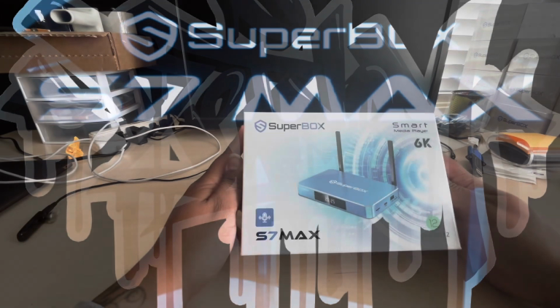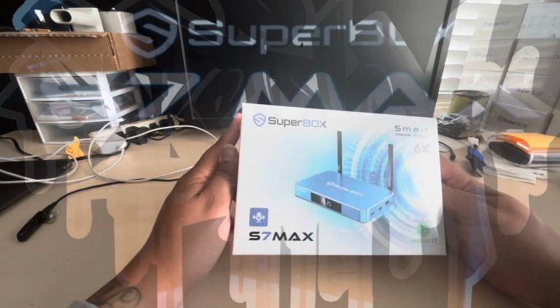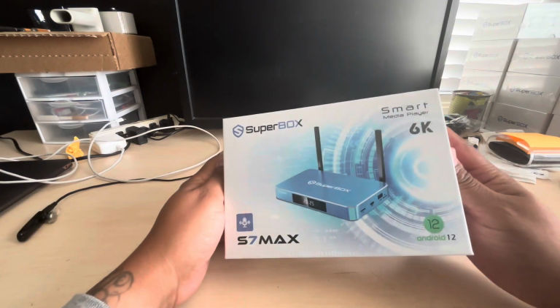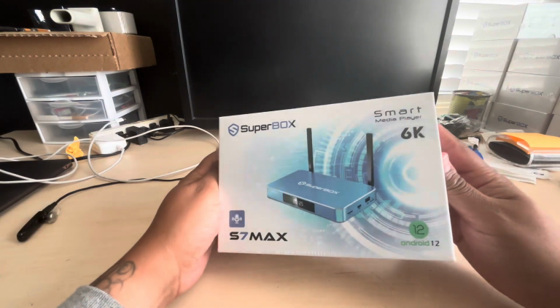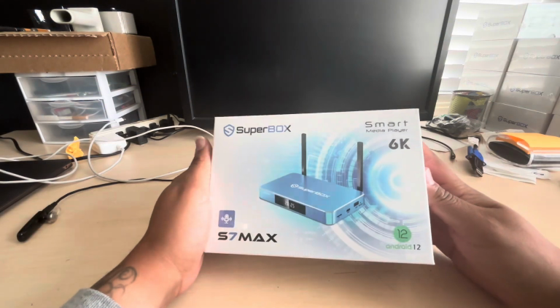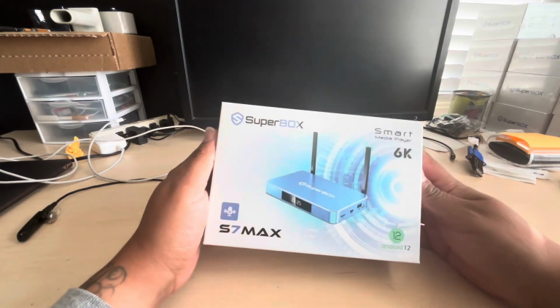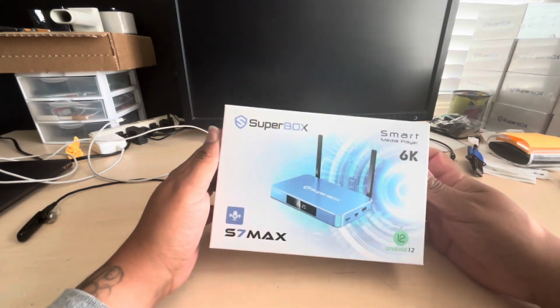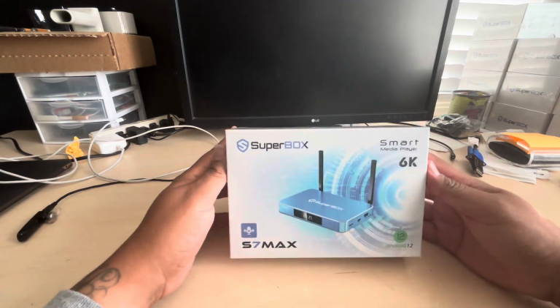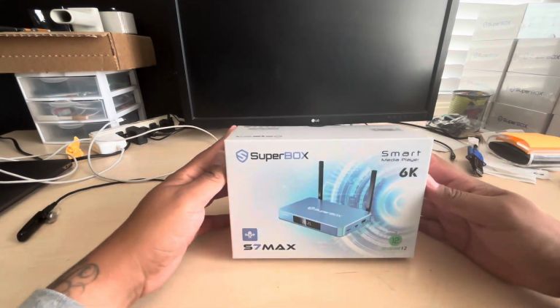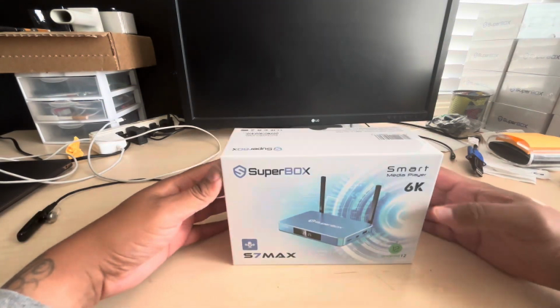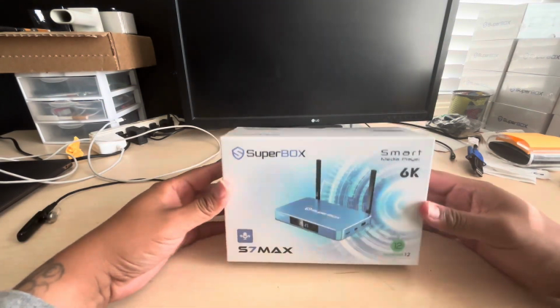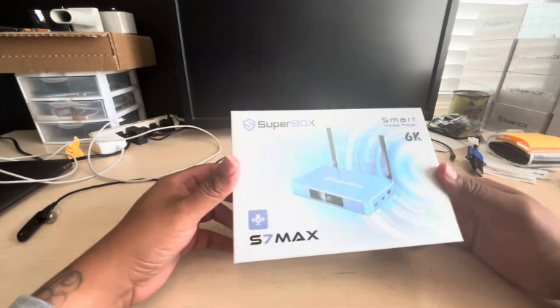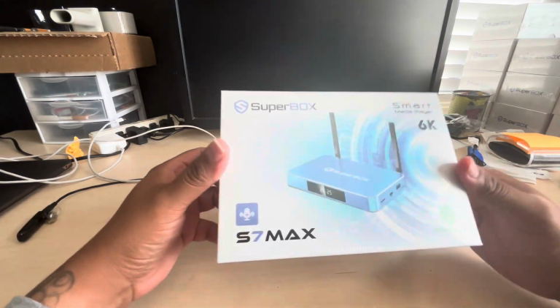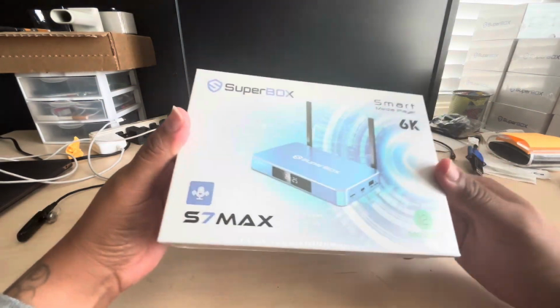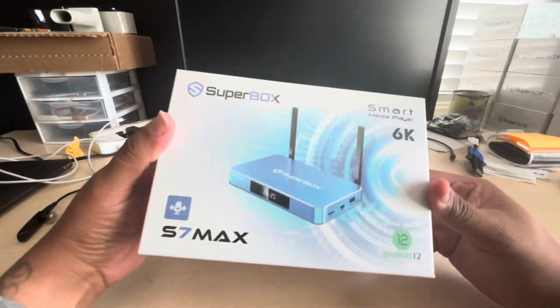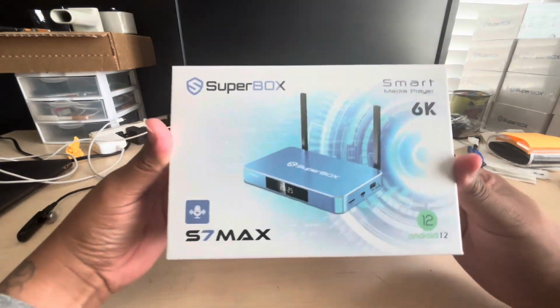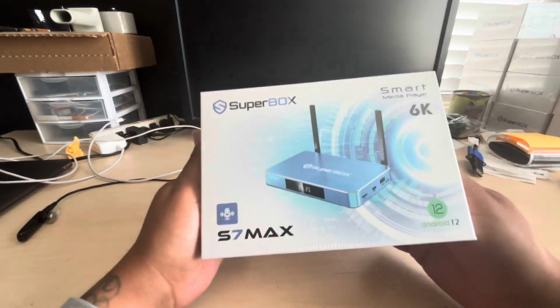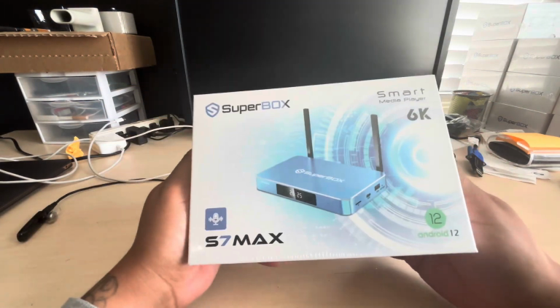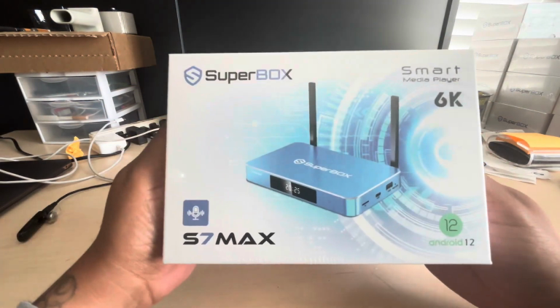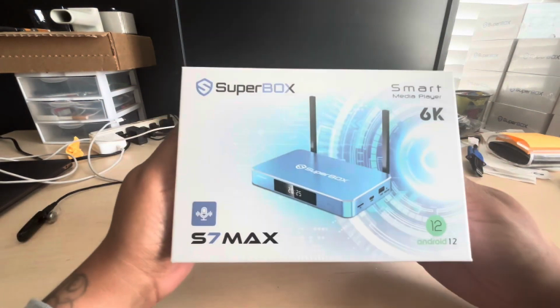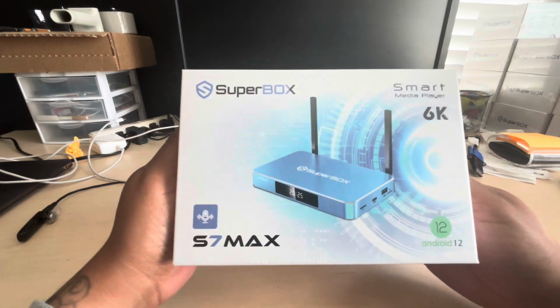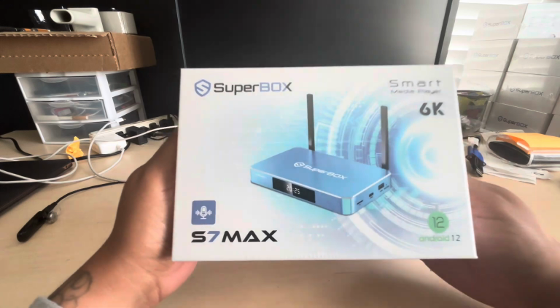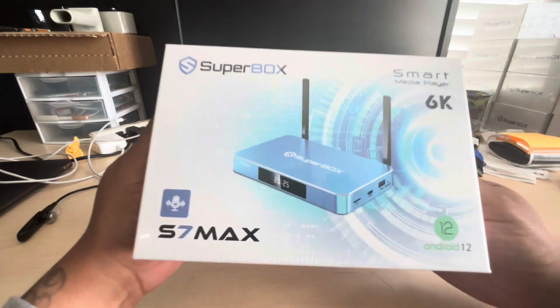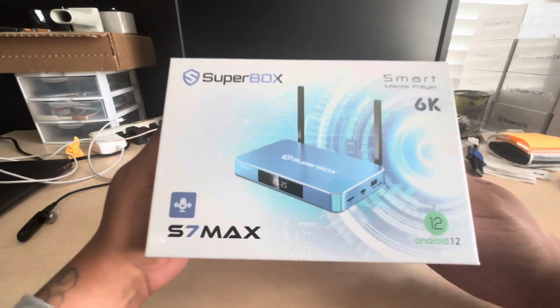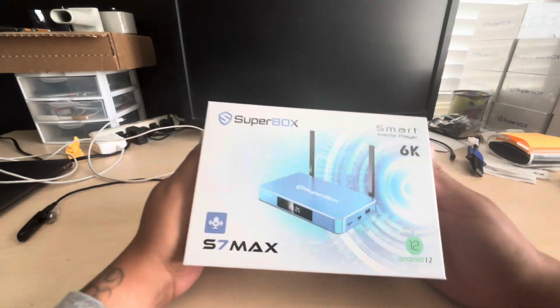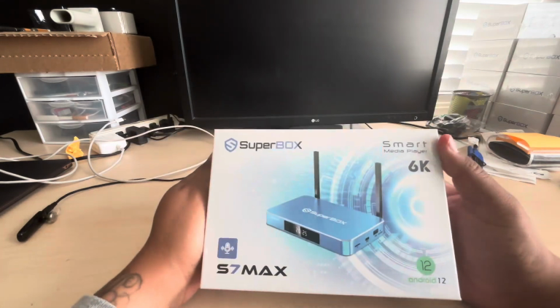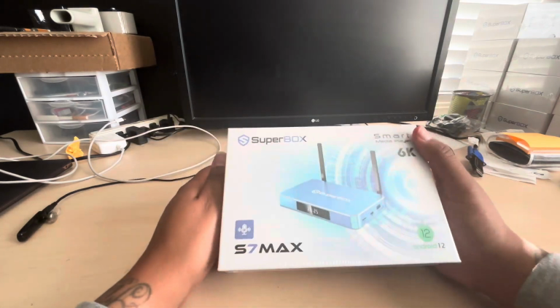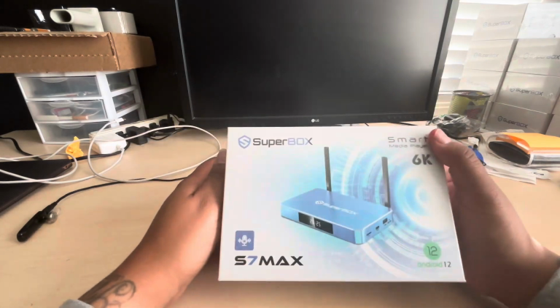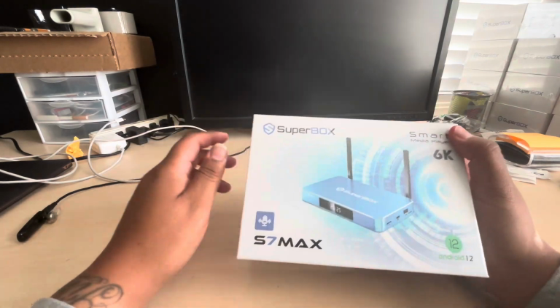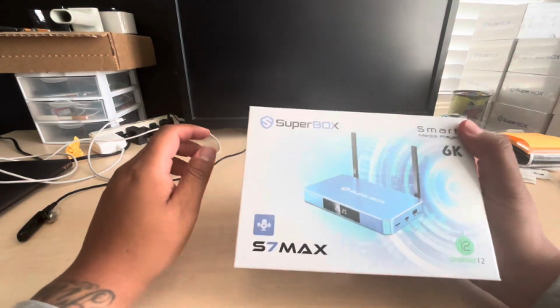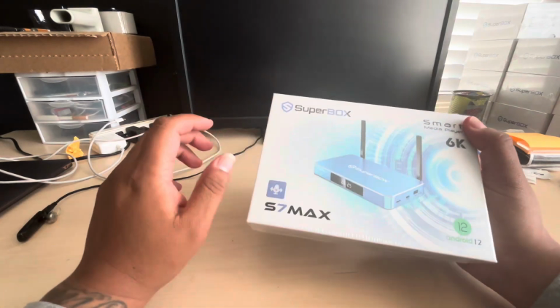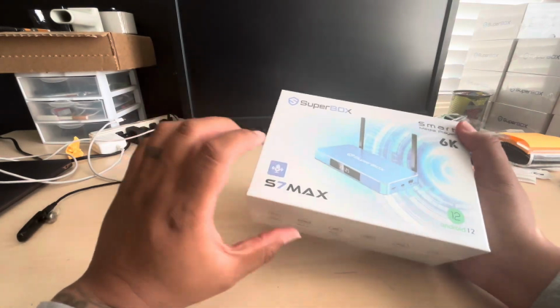We are back with another video introducing the Super Box S7 Max. Let's get into it.